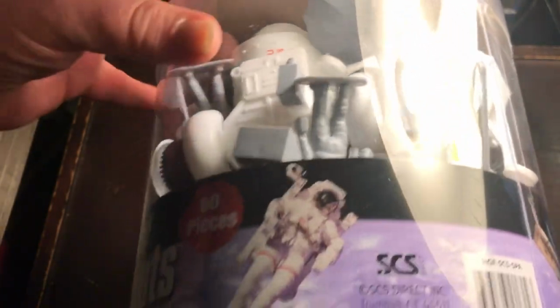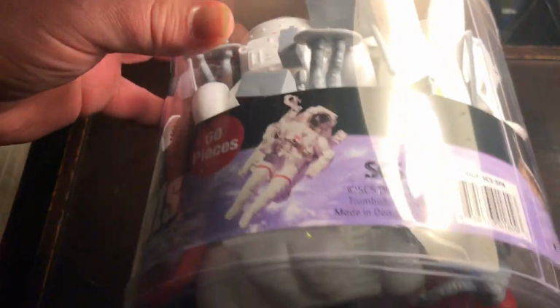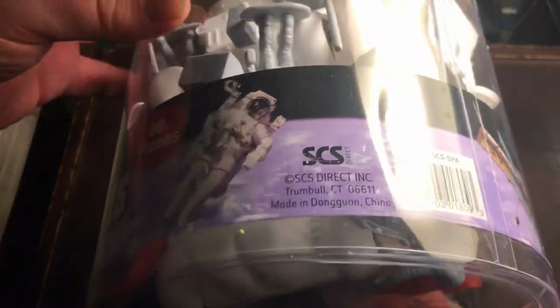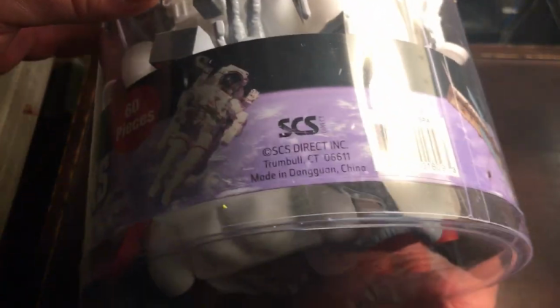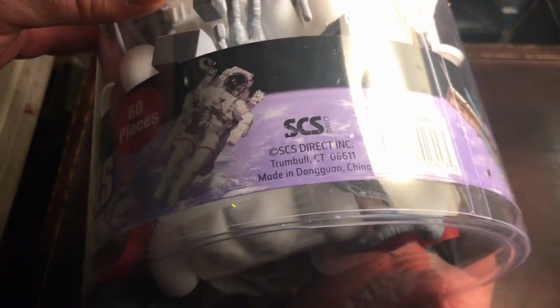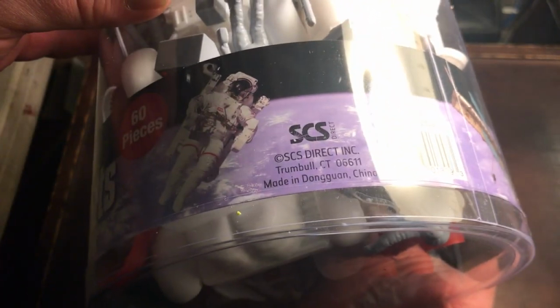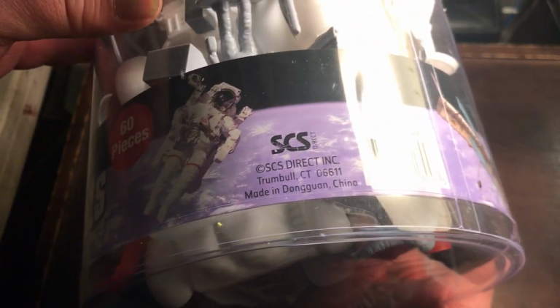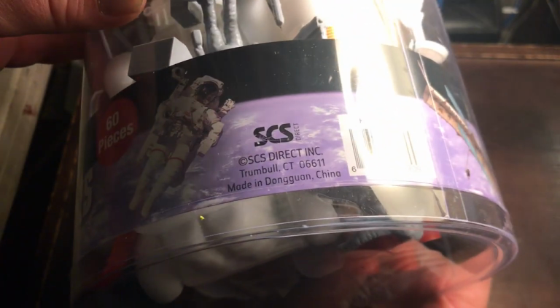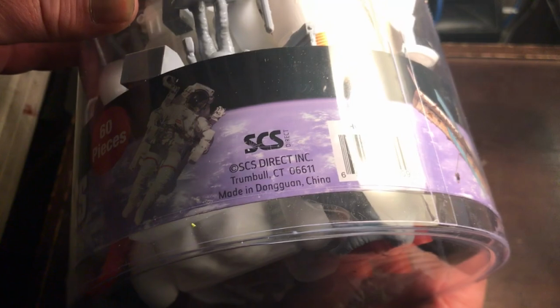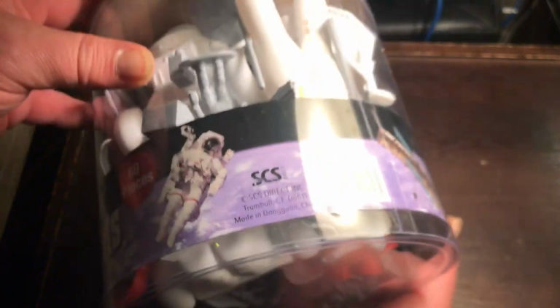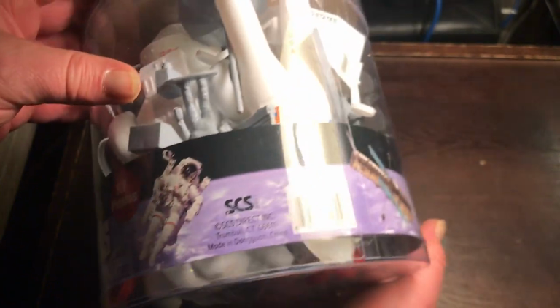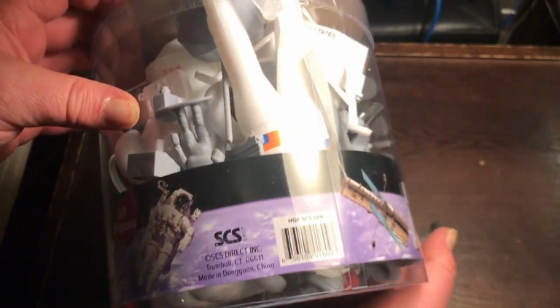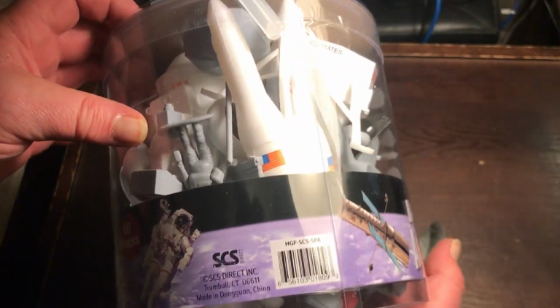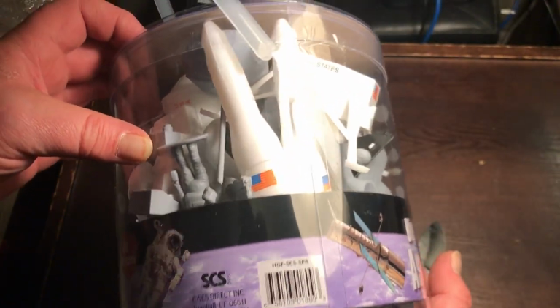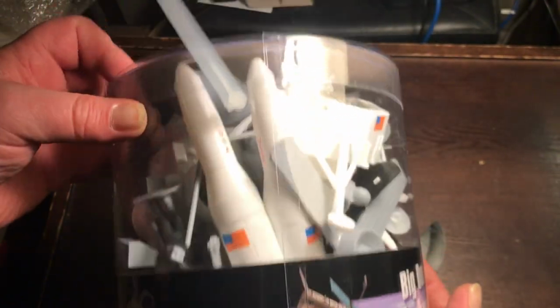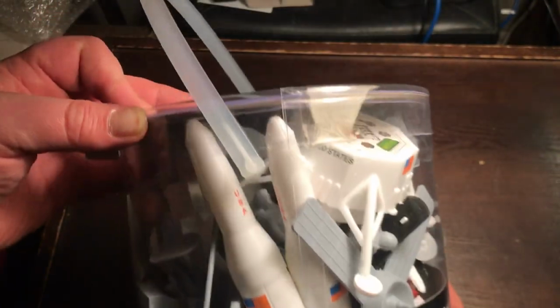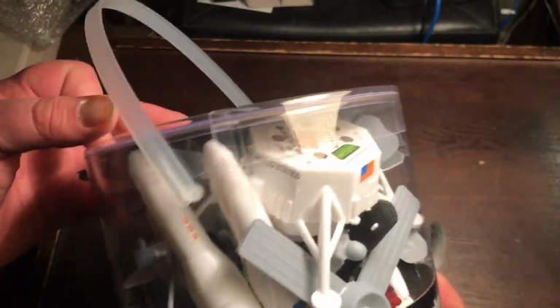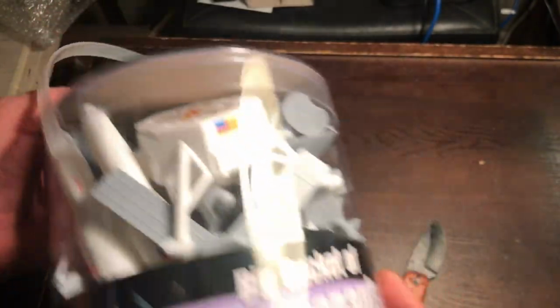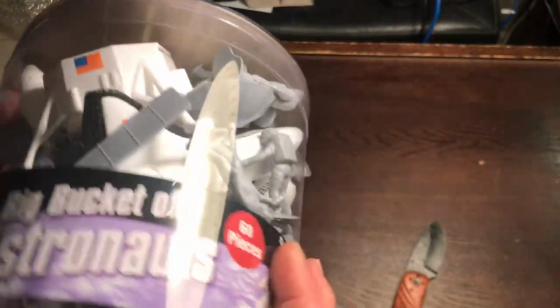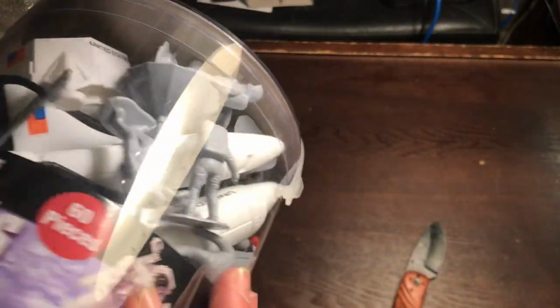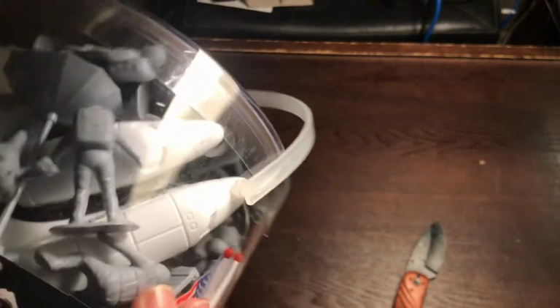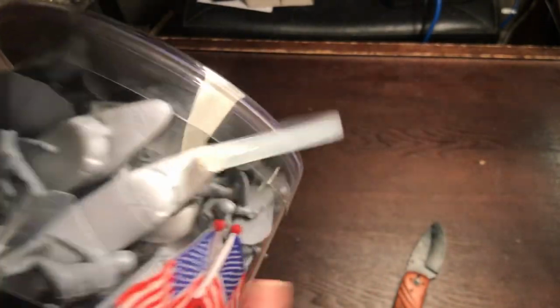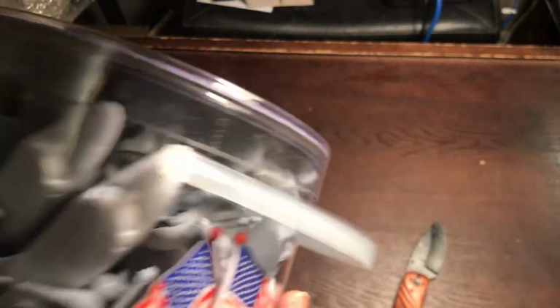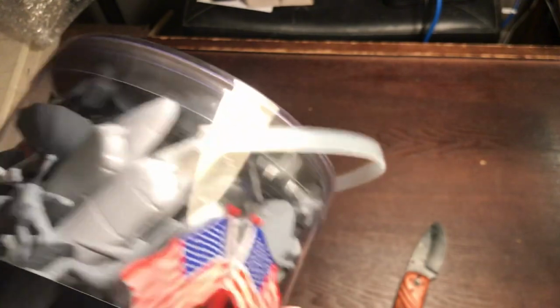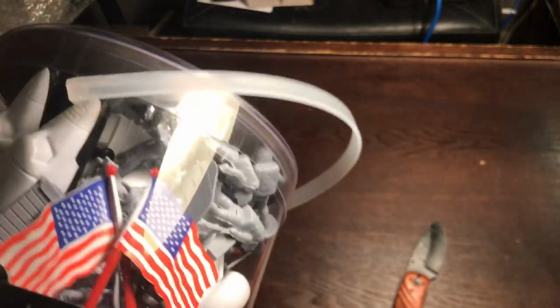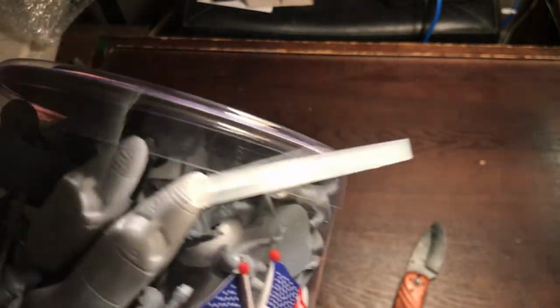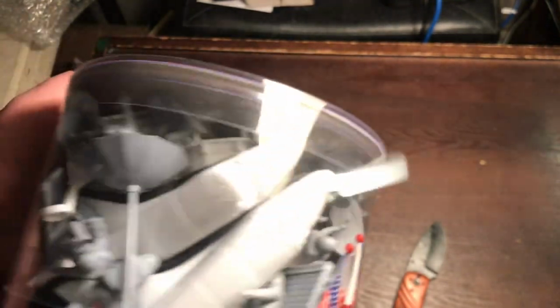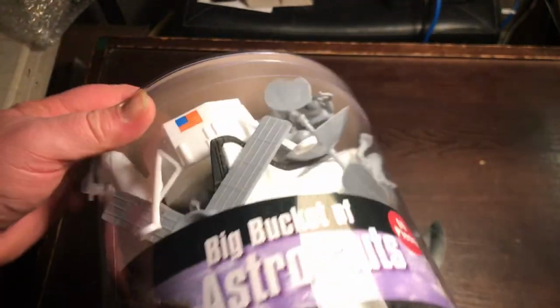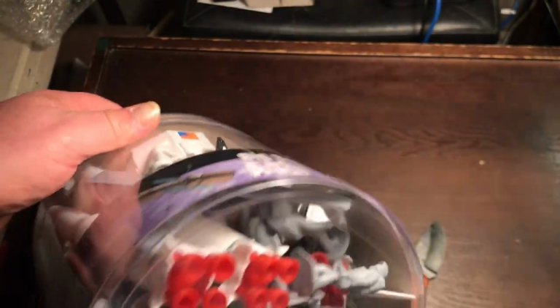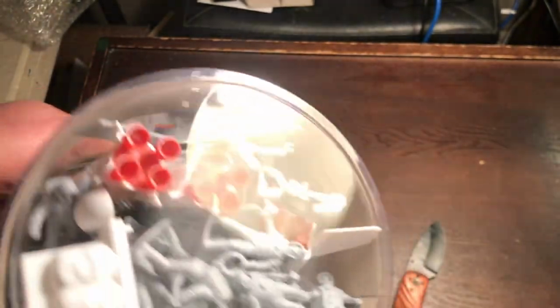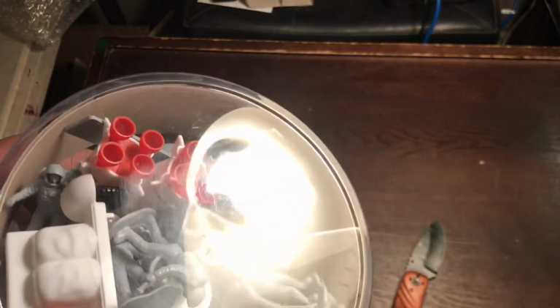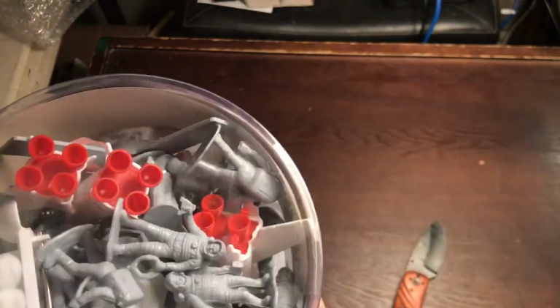SCS Direct. Yeah, that means Hing Fat. Looks like there's a couple of space shuttles in it.